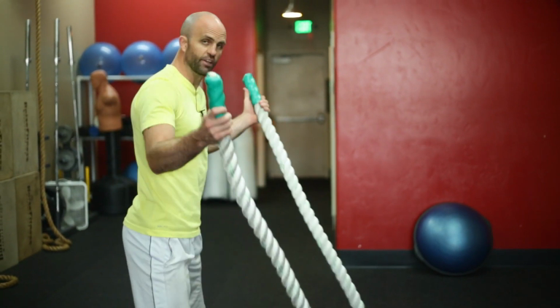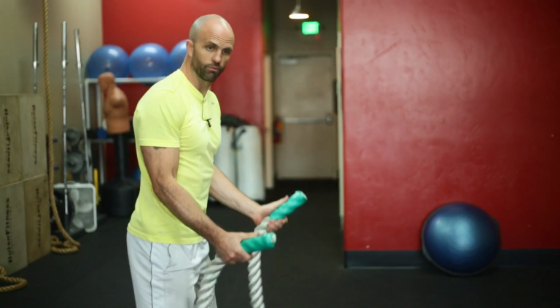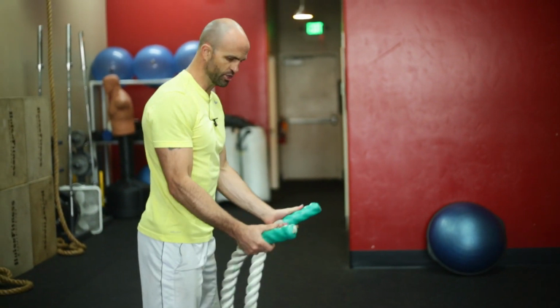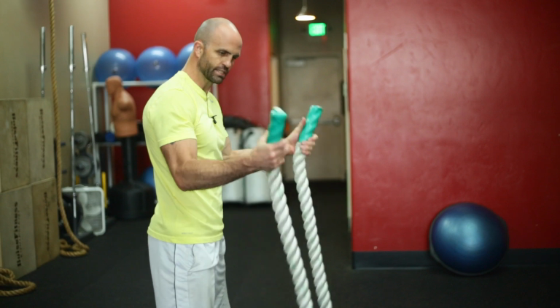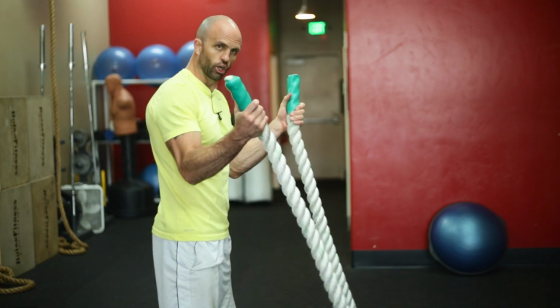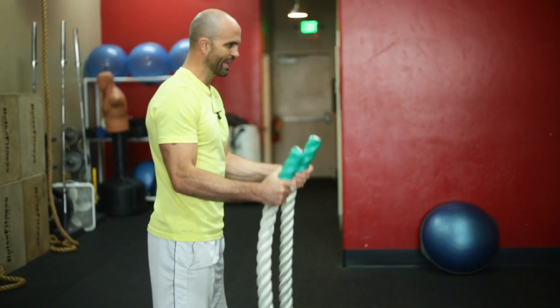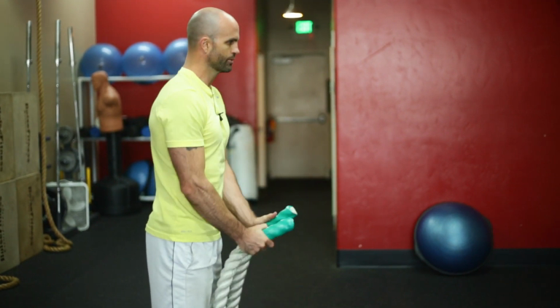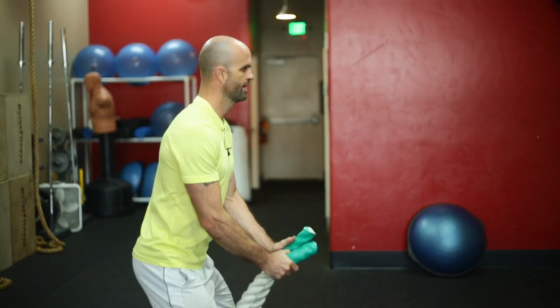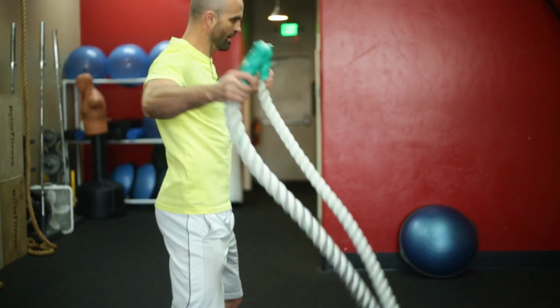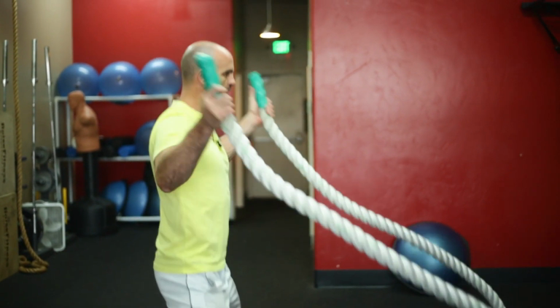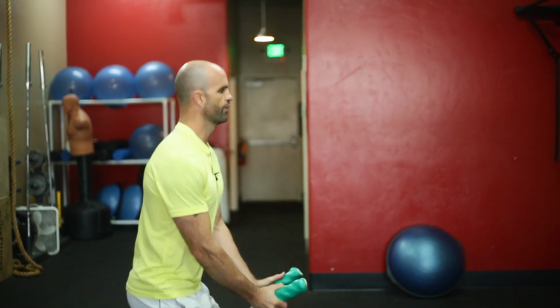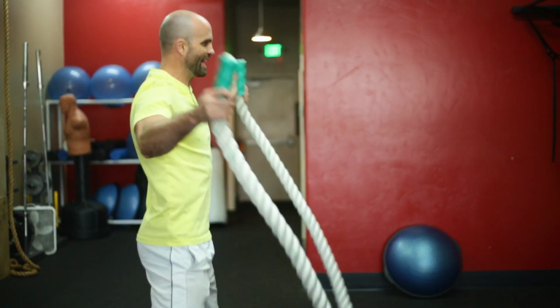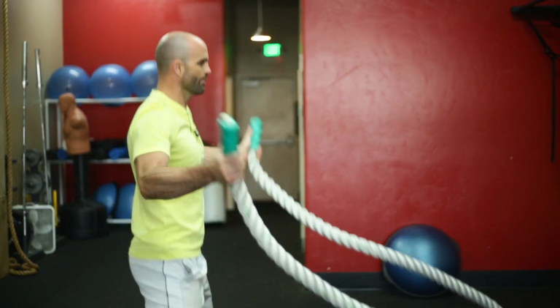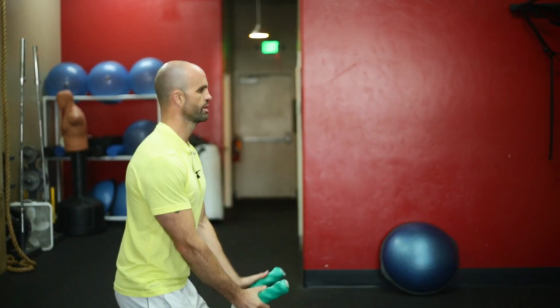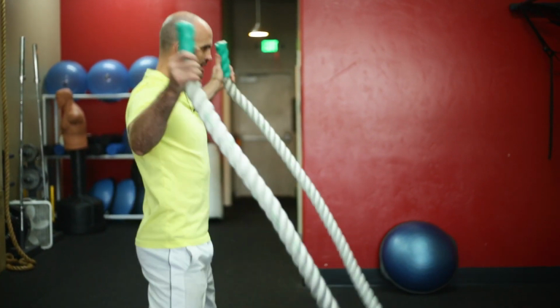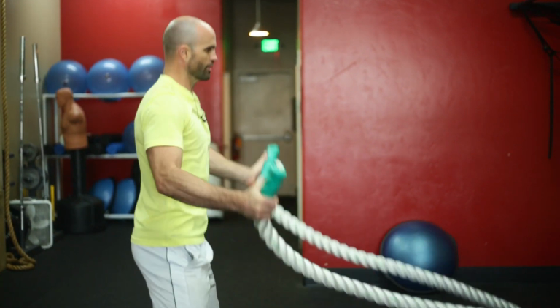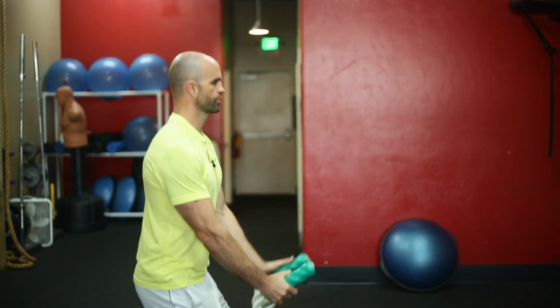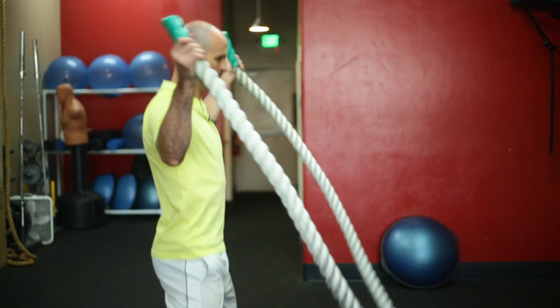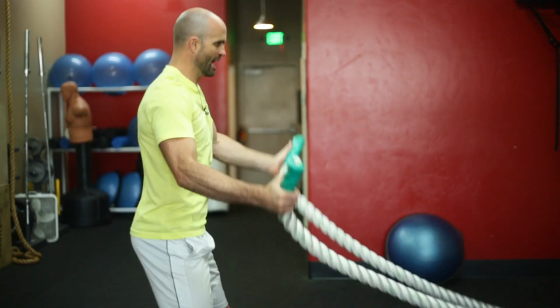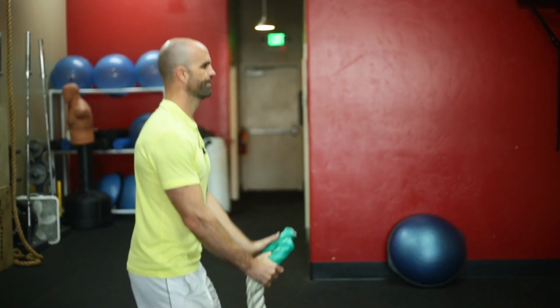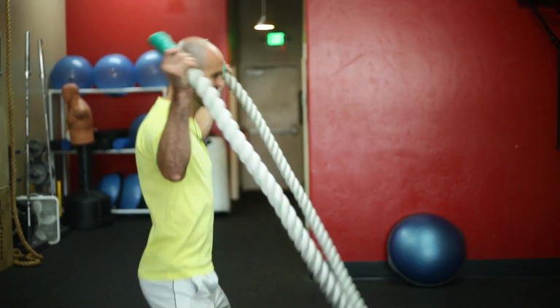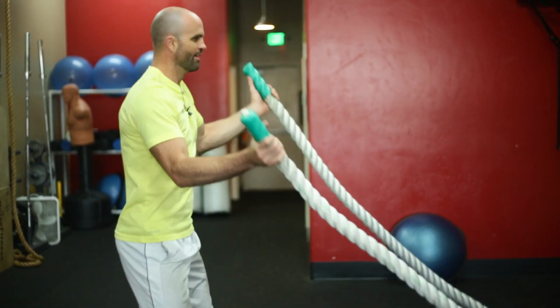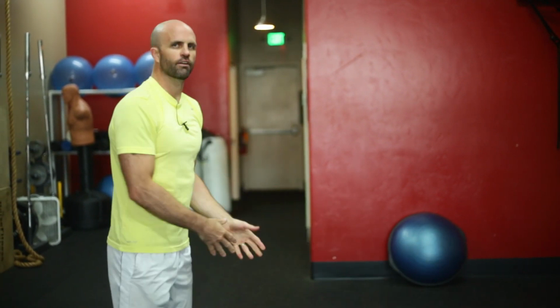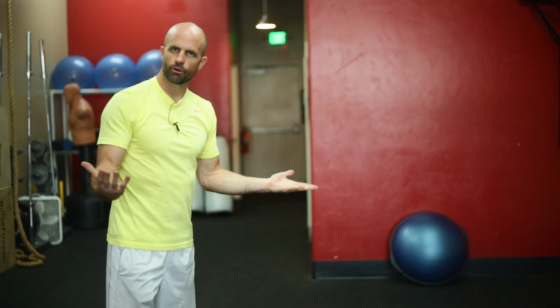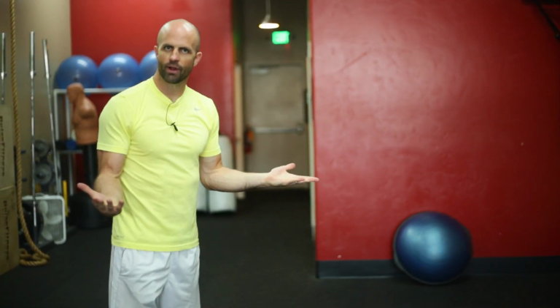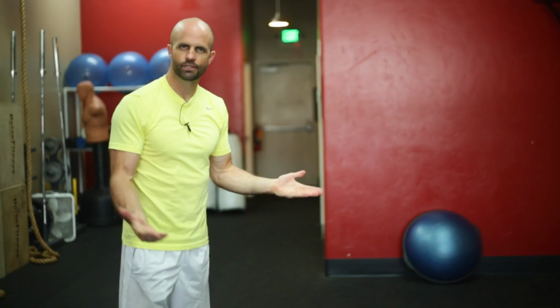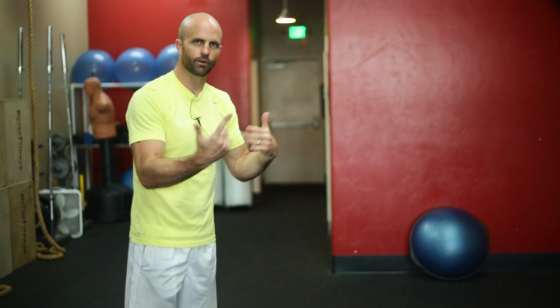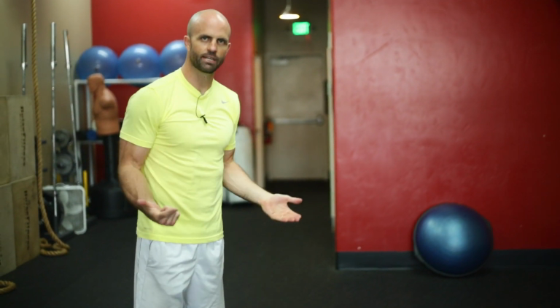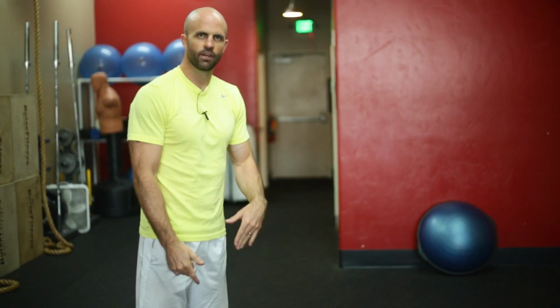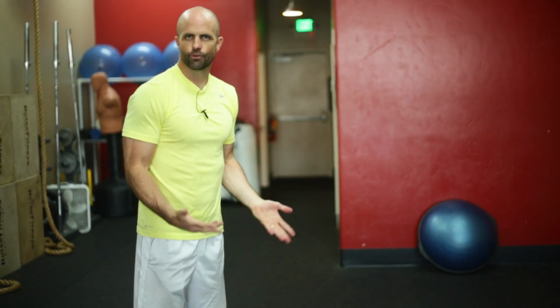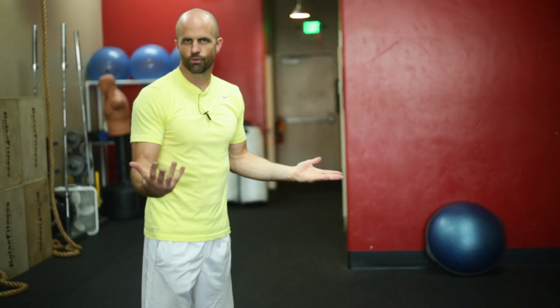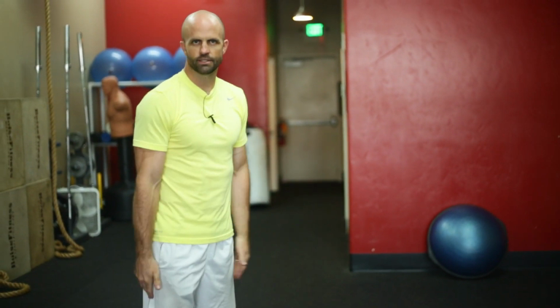Finish it off with jumping jacks, grabbing the handles — kind of more of a backhand motion than a traditional jumping jack. From there, we would rest and then repeat for three to four sets.